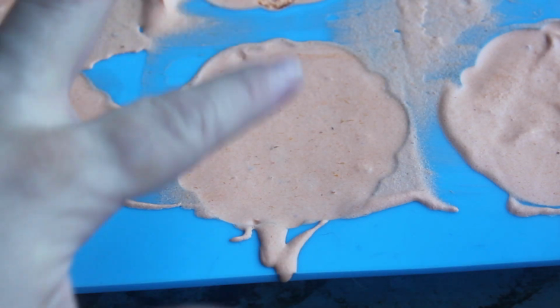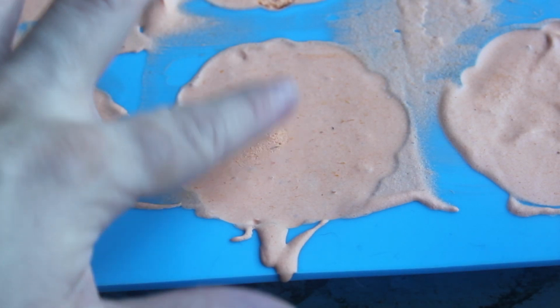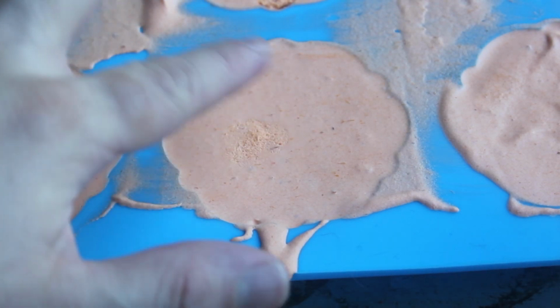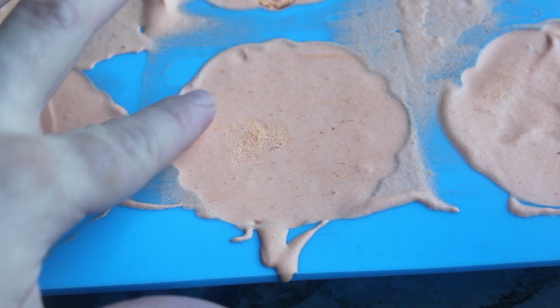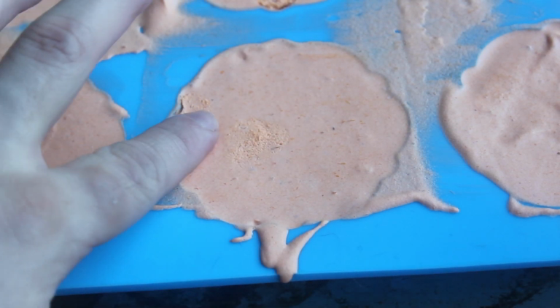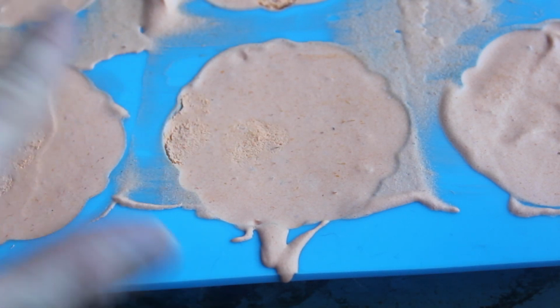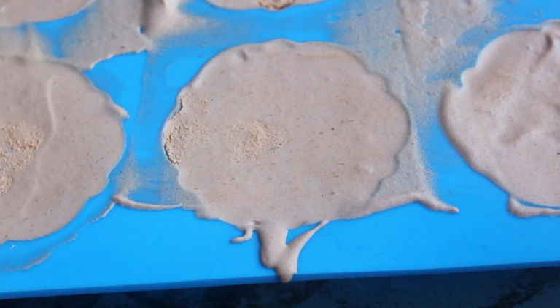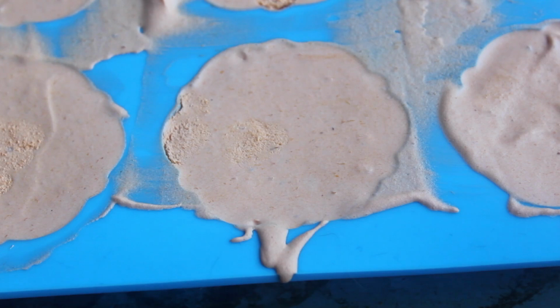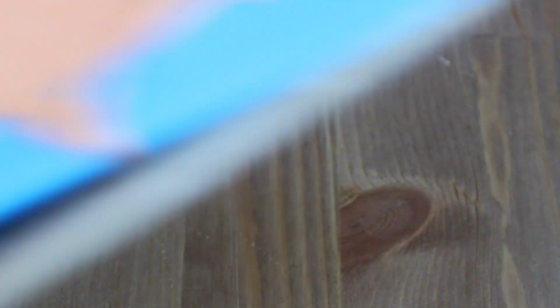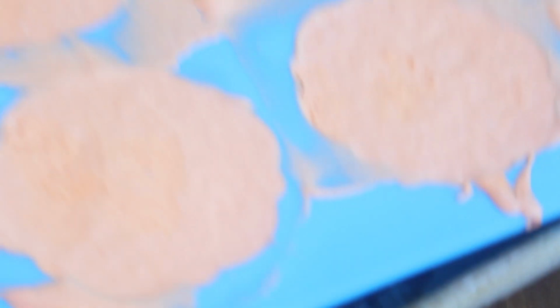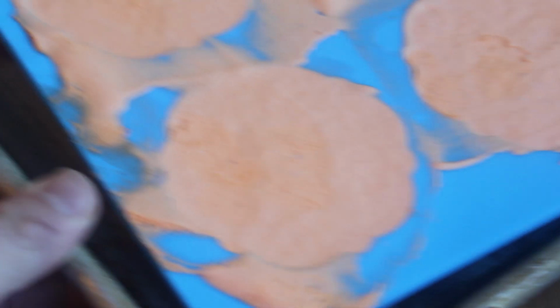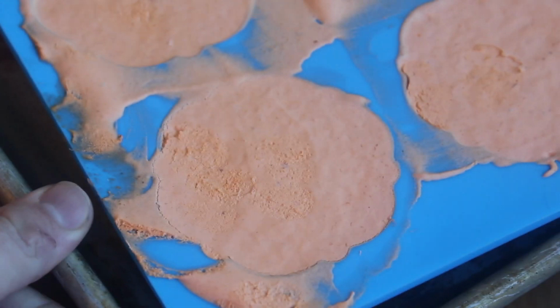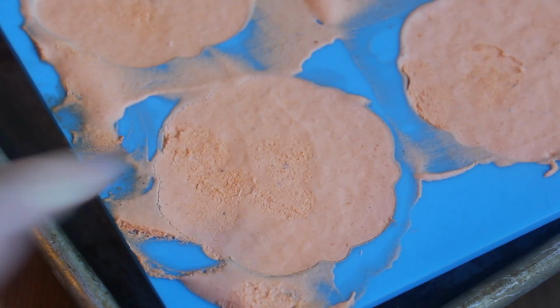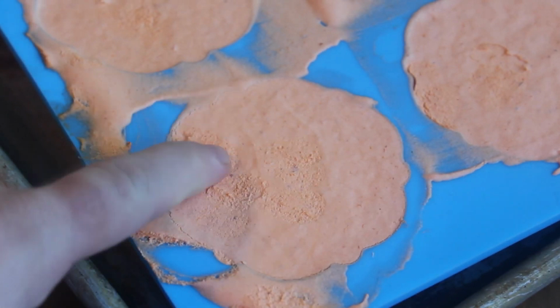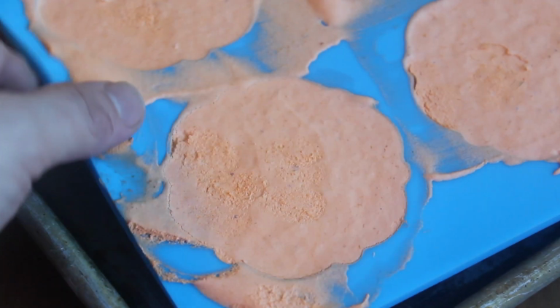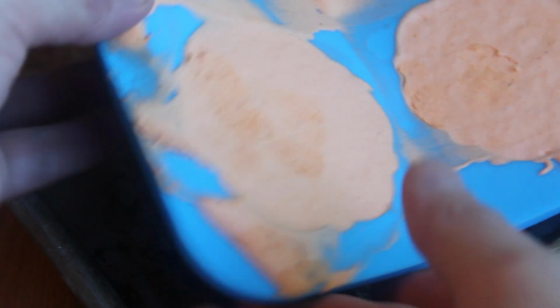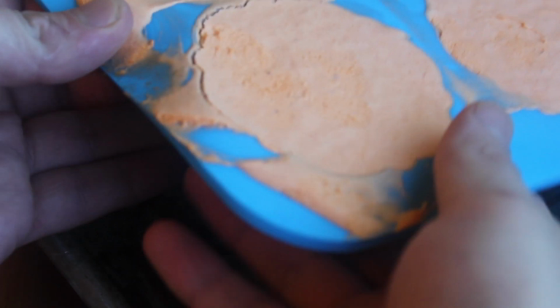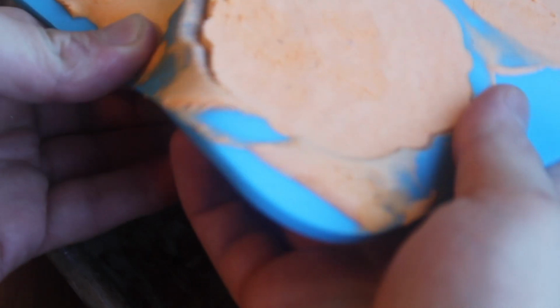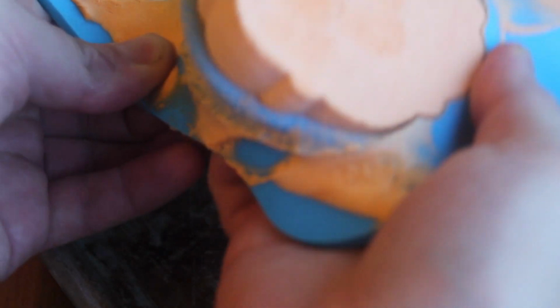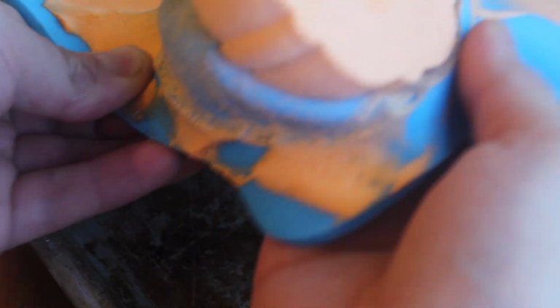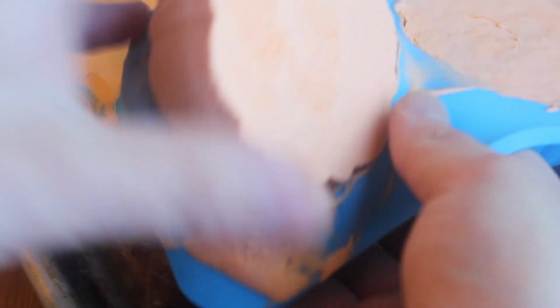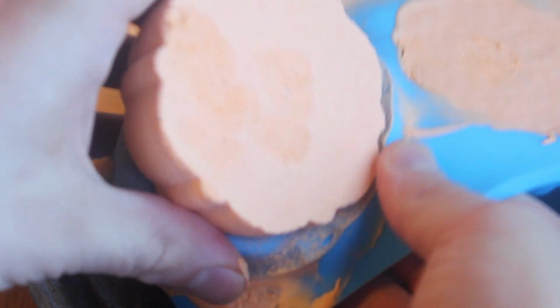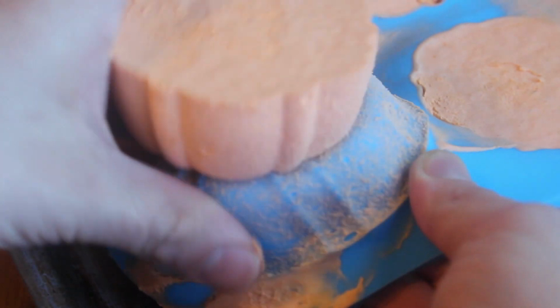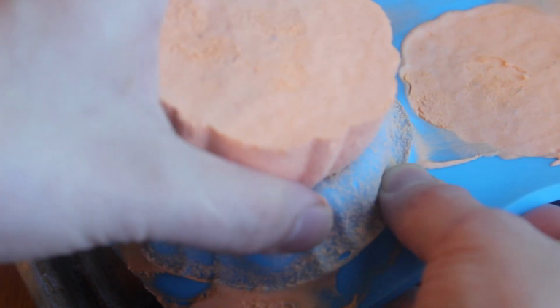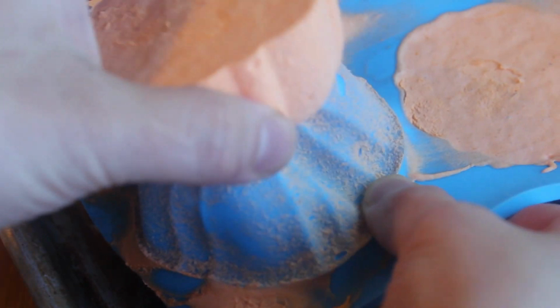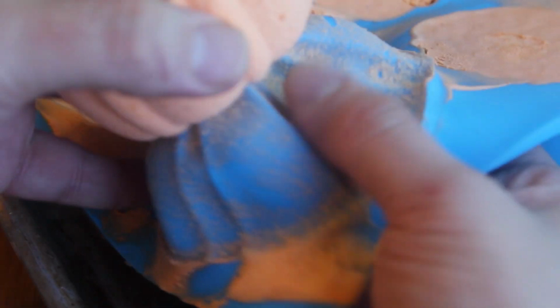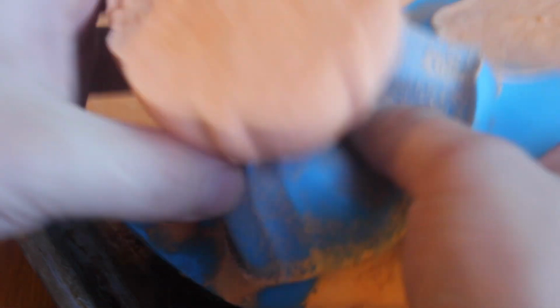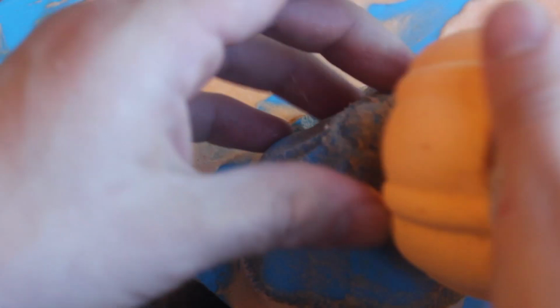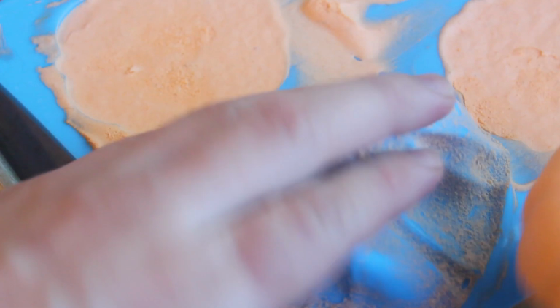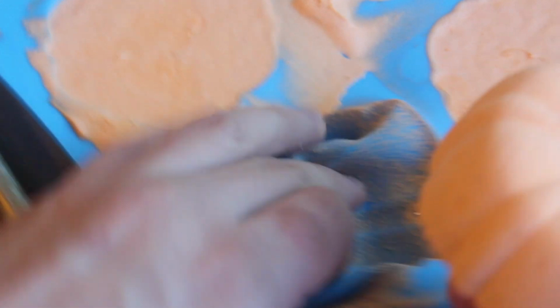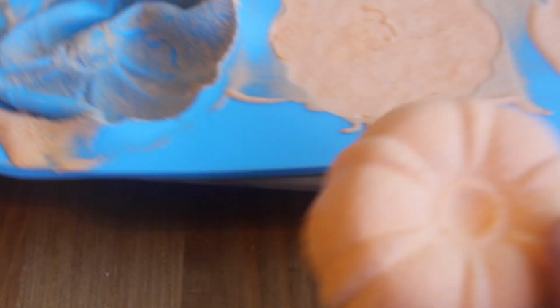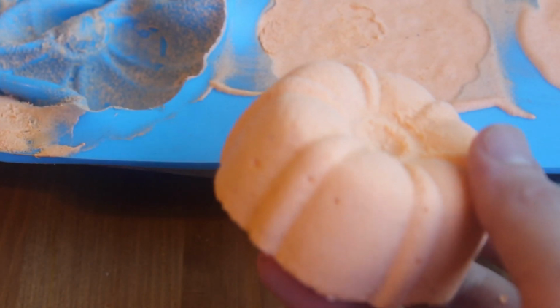When your mousse is ready, it's gonna set up pretty soft, so it's gonna be kind of hard to get out of the mold. Before you do that, put it in the freezer for about an hour. Then boom — slides out like butter.